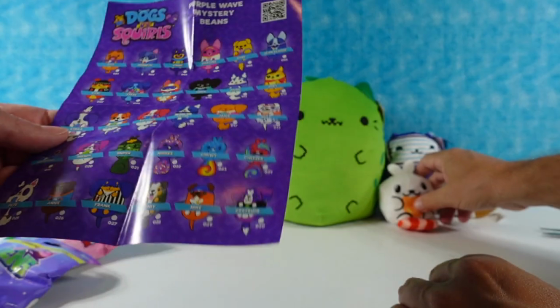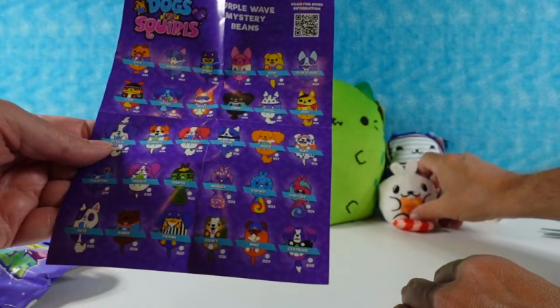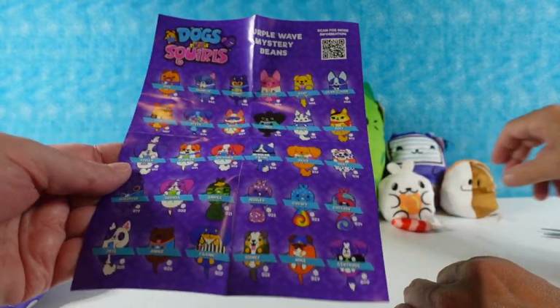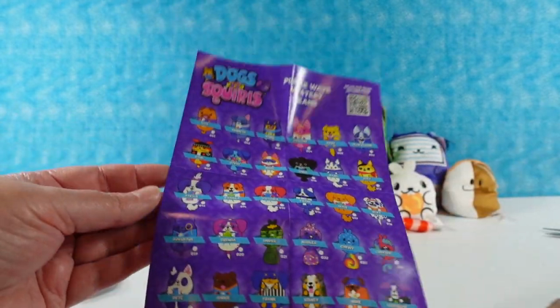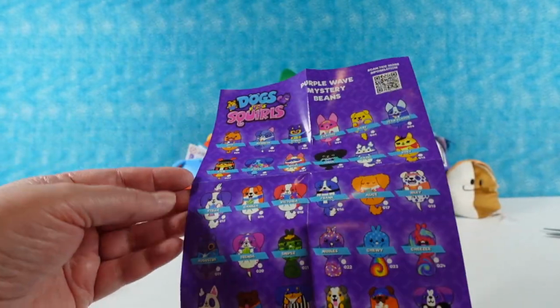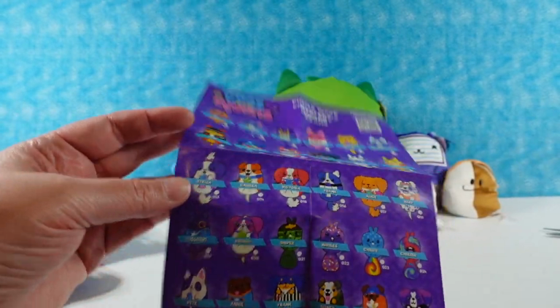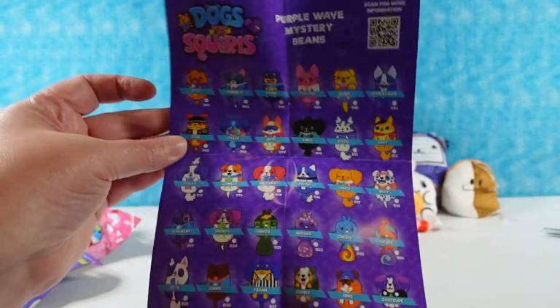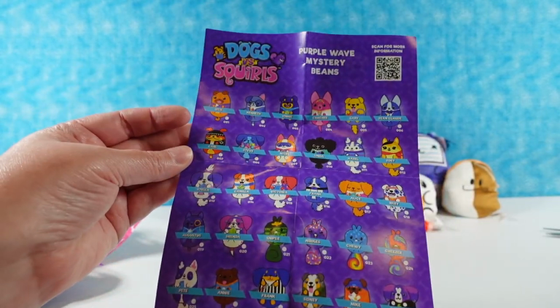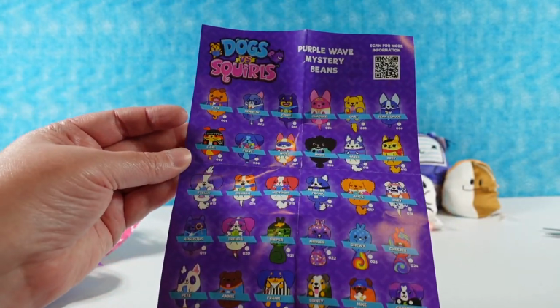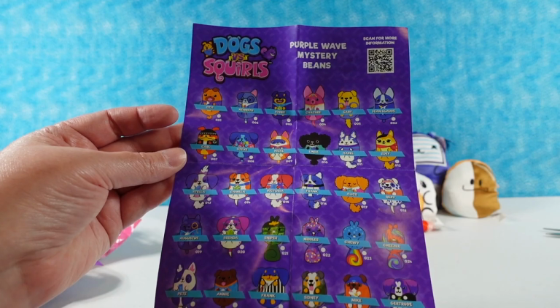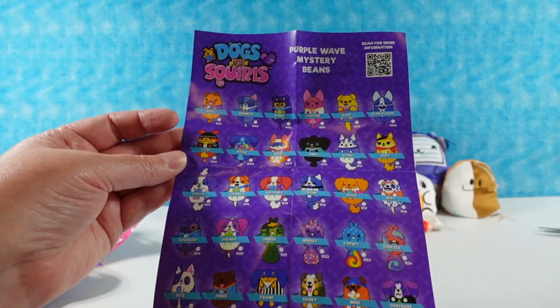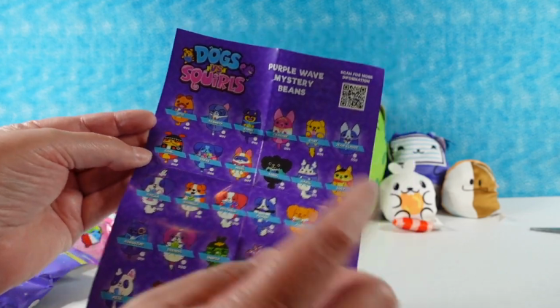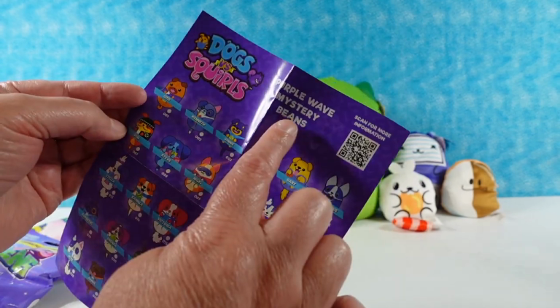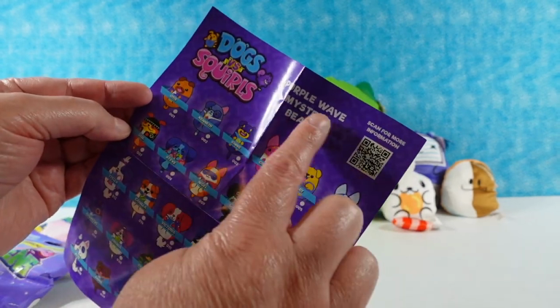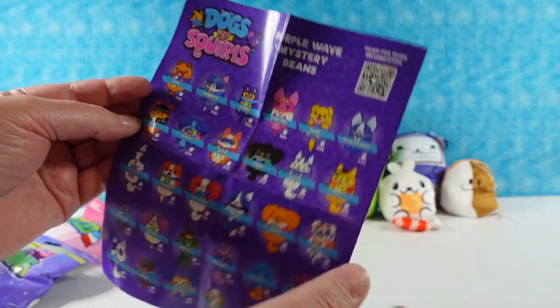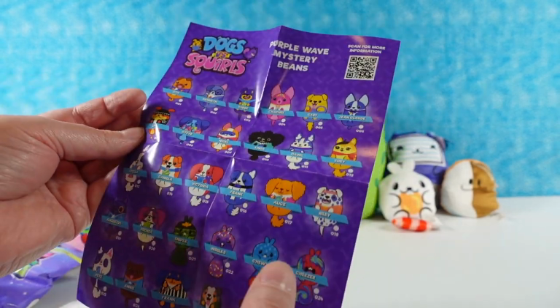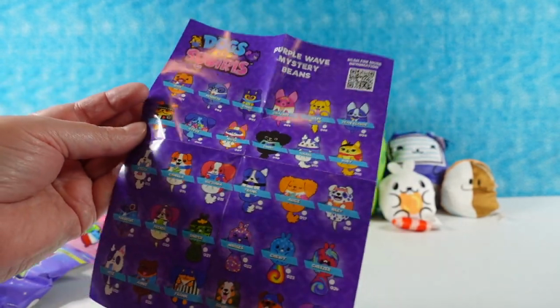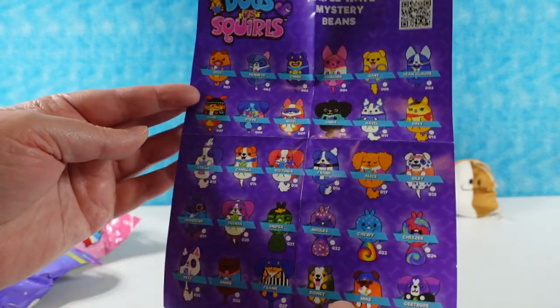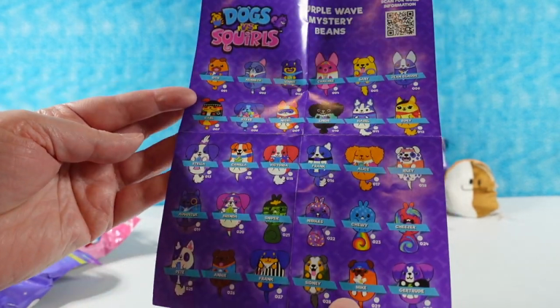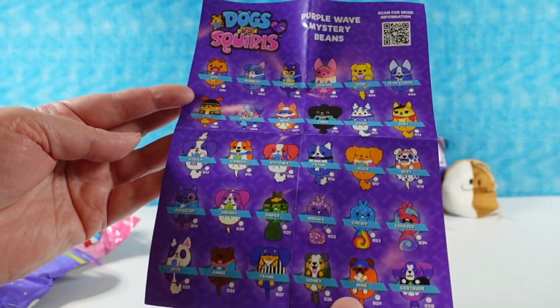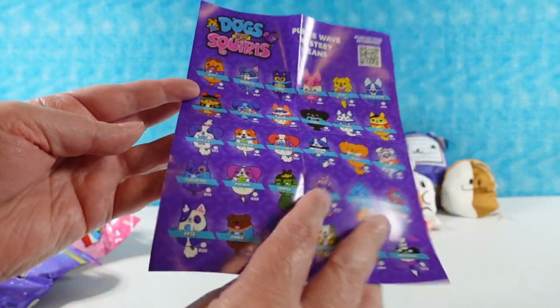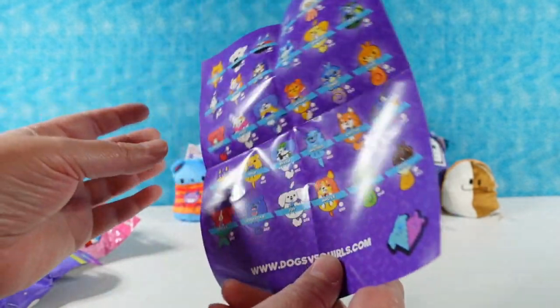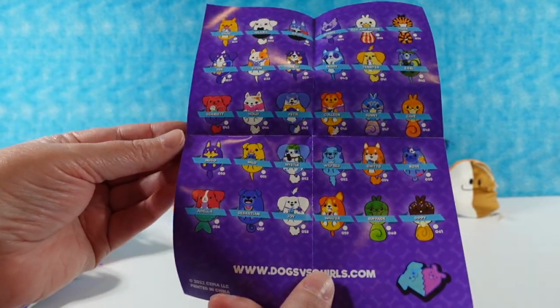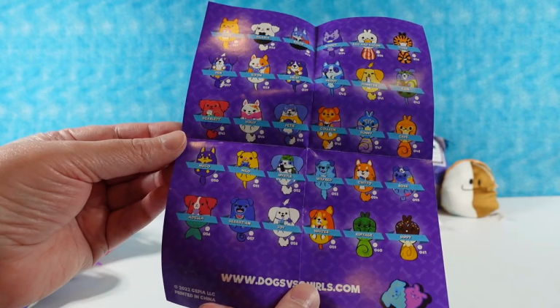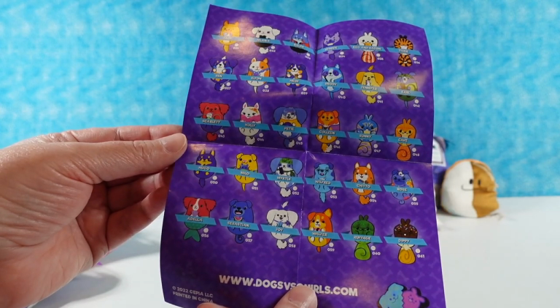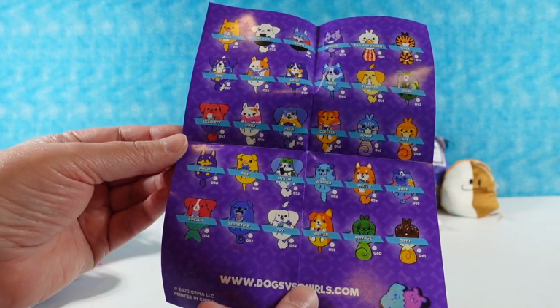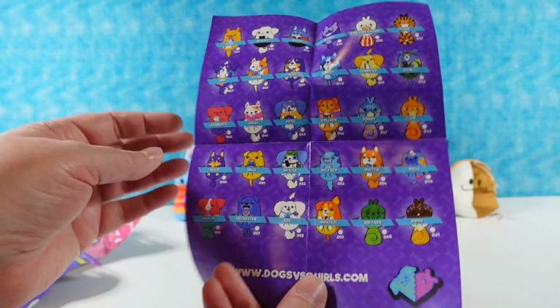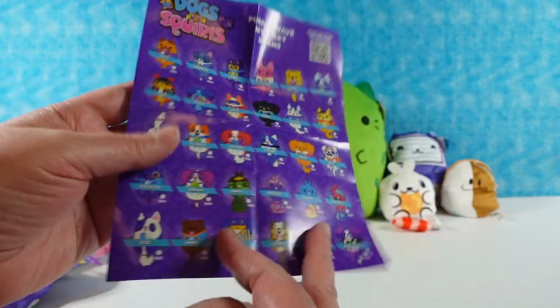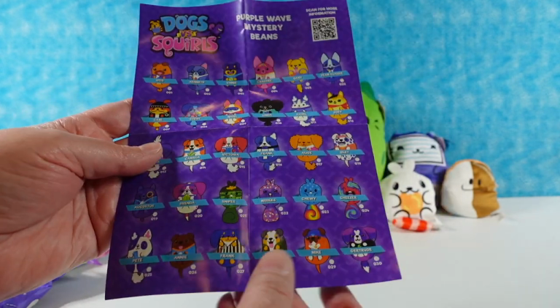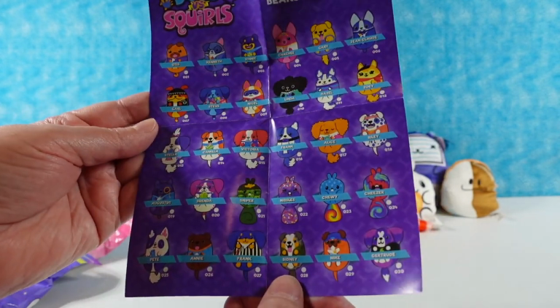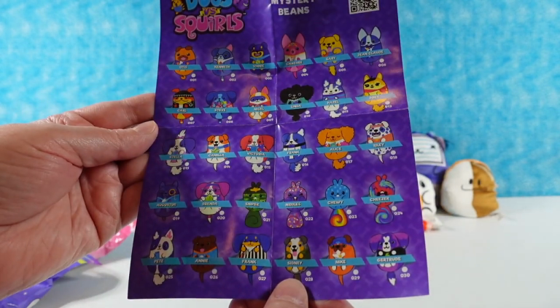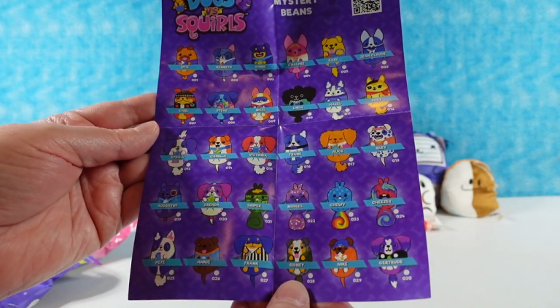Okay, let me show you the checklist really quick for dogs versus squirrels. This is the purple wave mystery beans — look how many there are. There's so many, it's awesome.